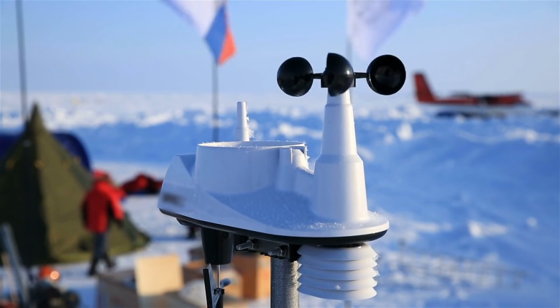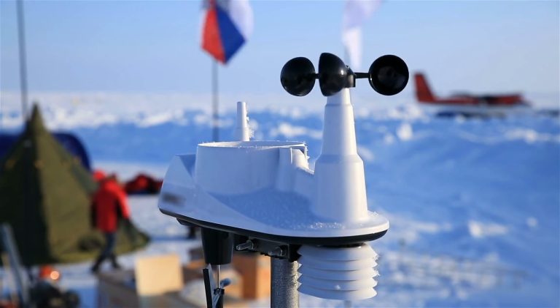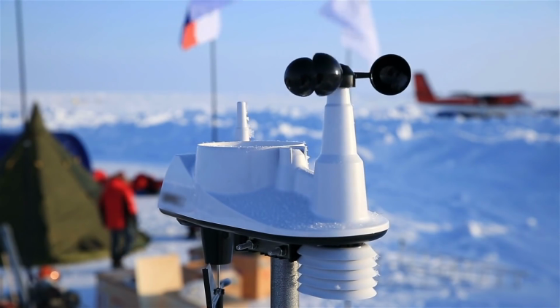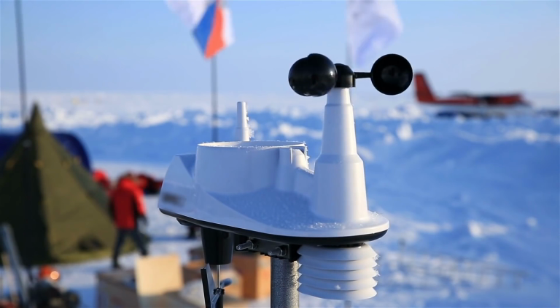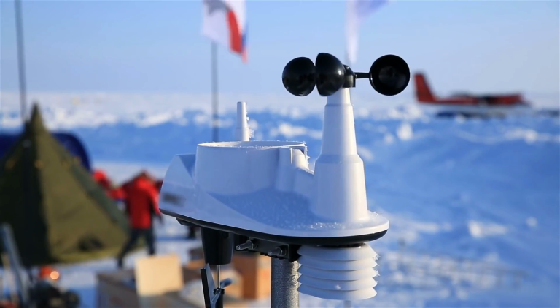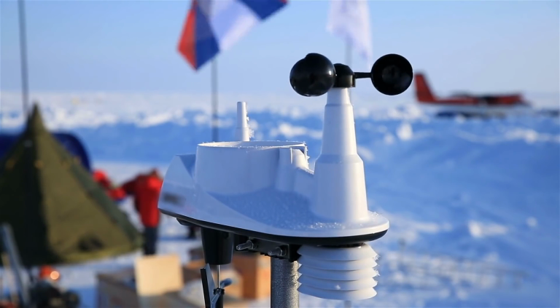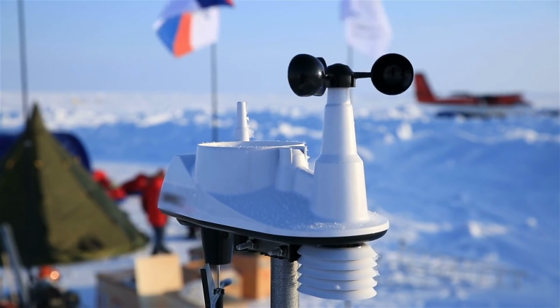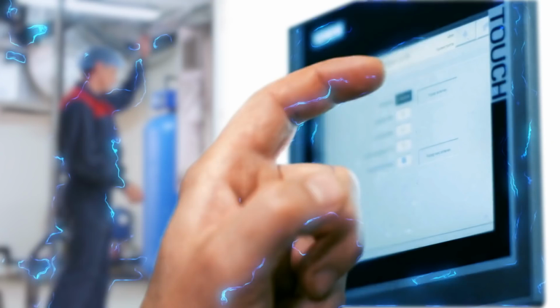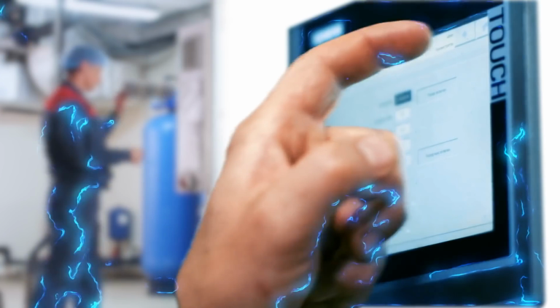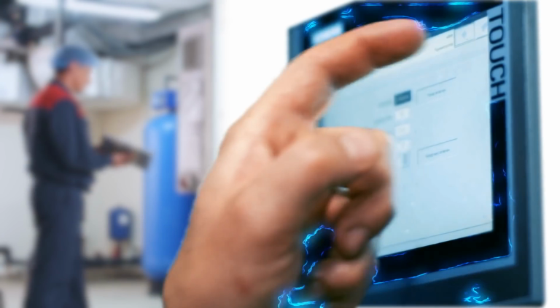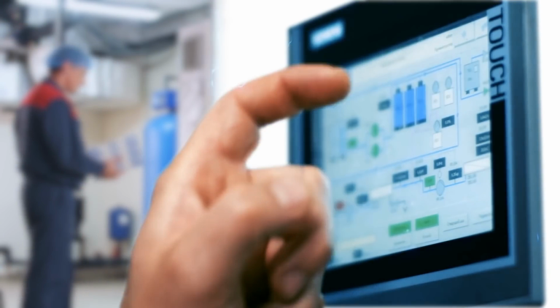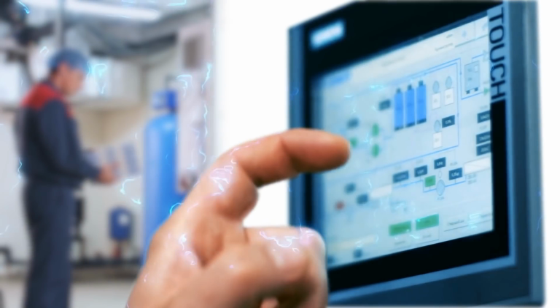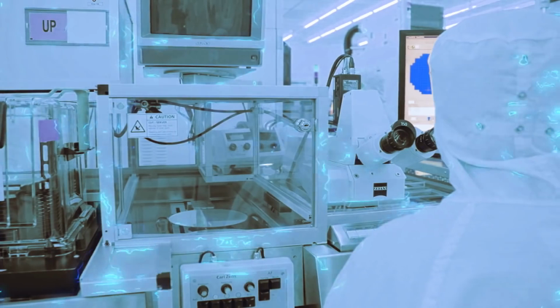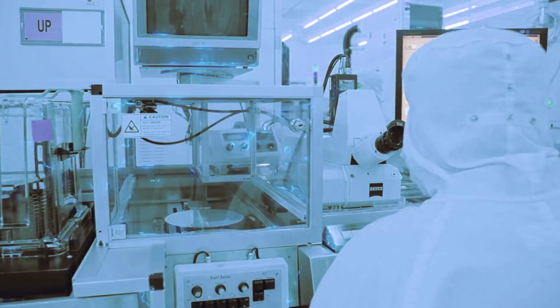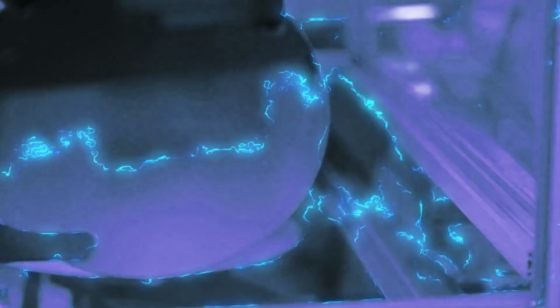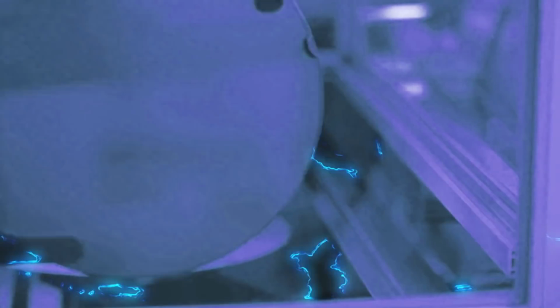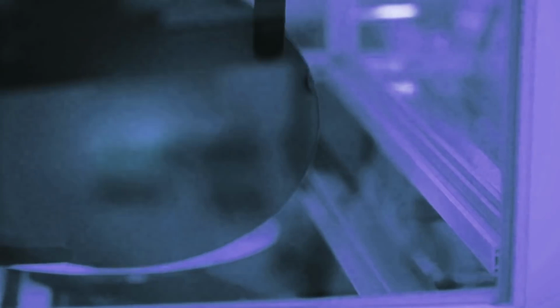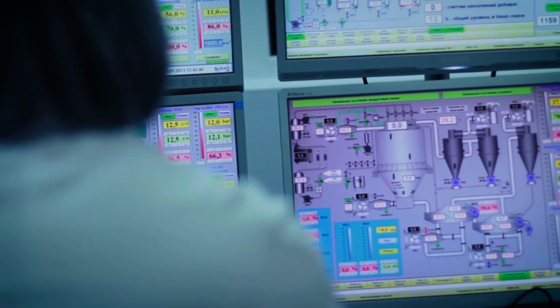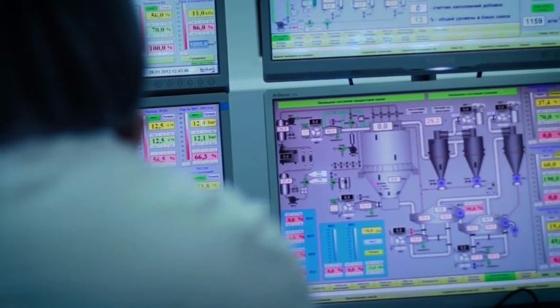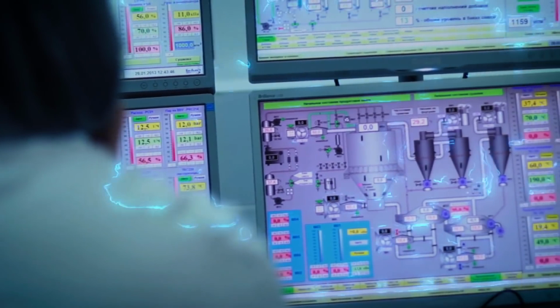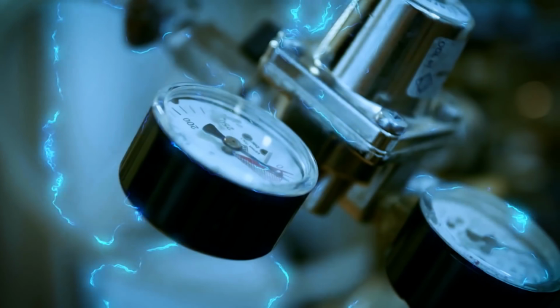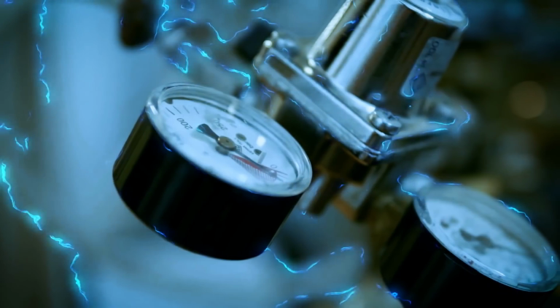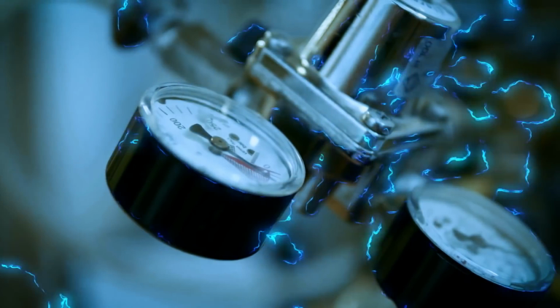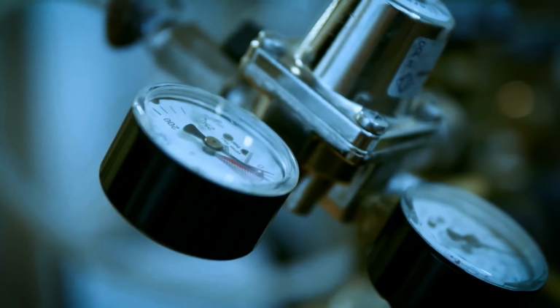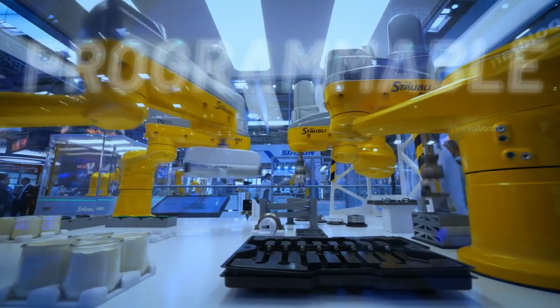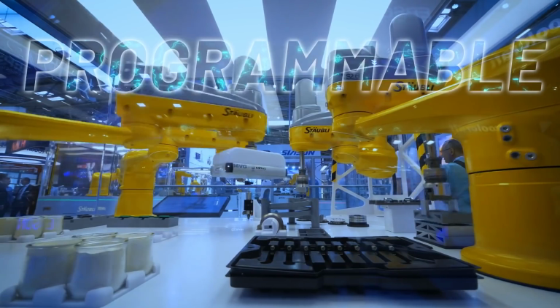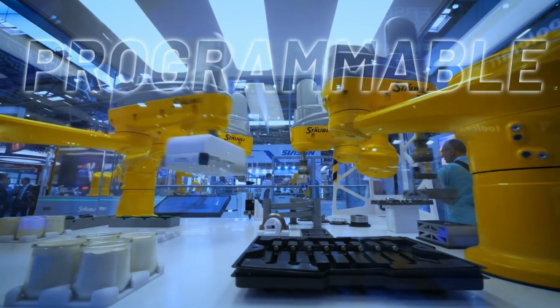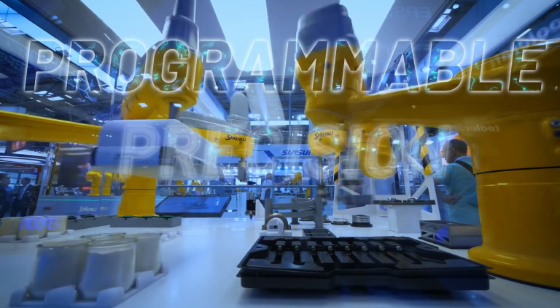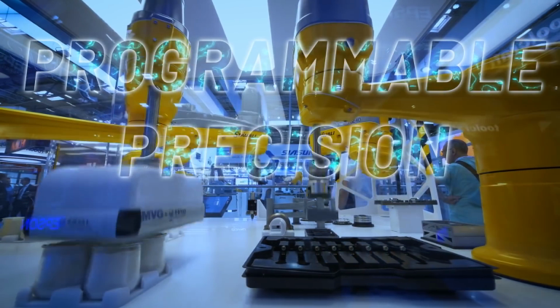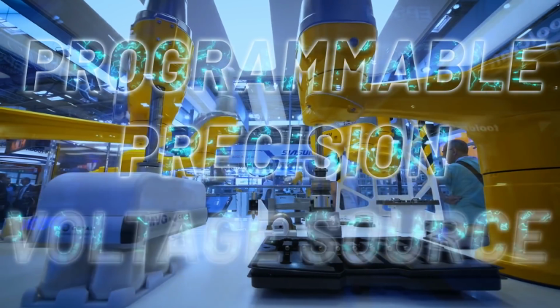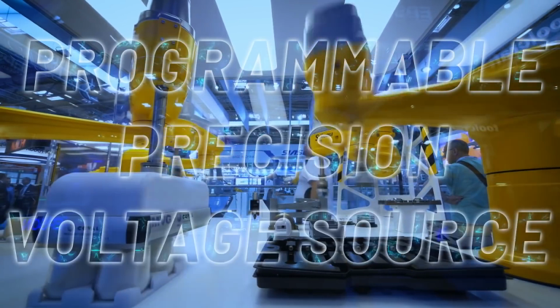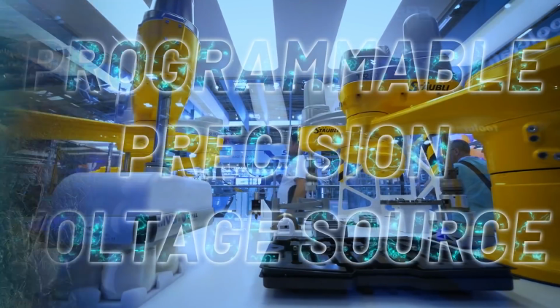The most demanding applications in instrumentation, test, automation, control and measurement require a programmable precision voltage source.